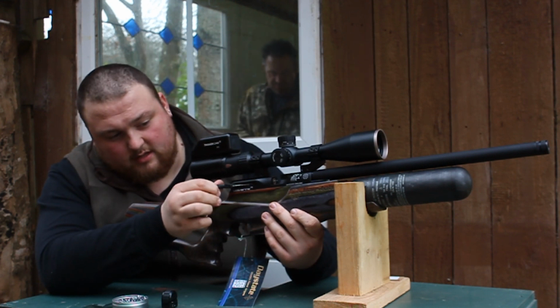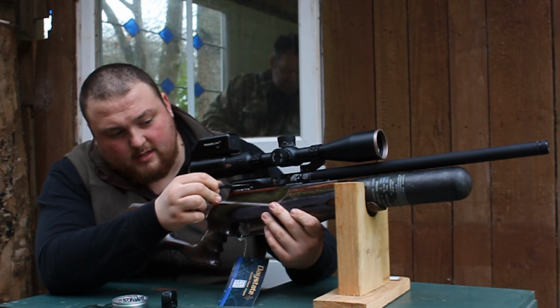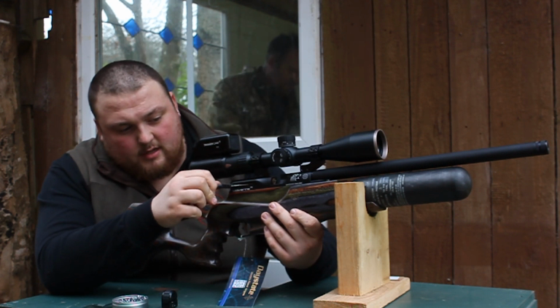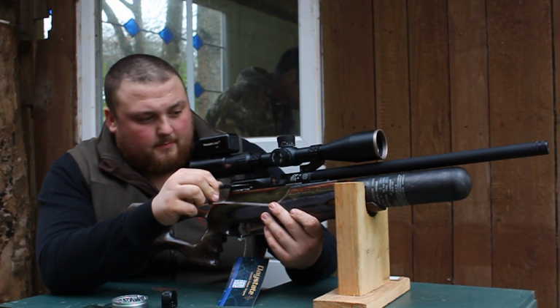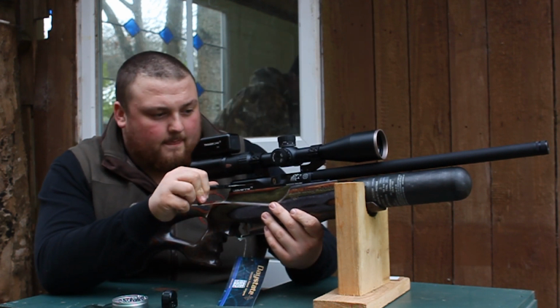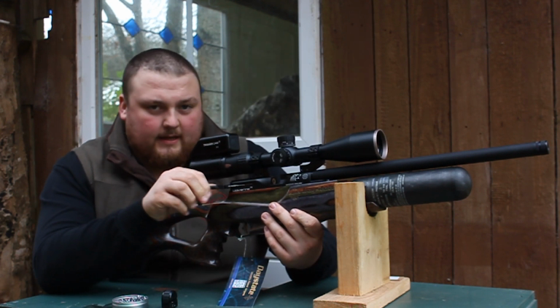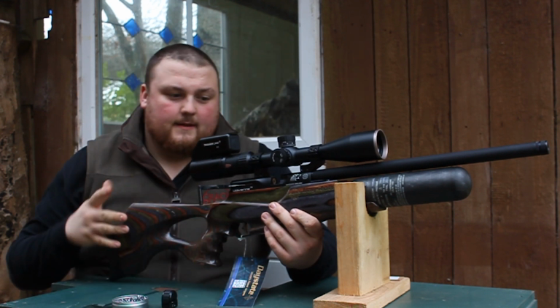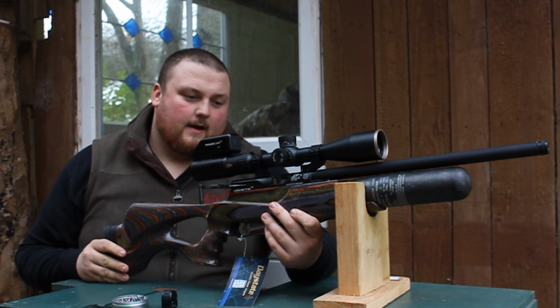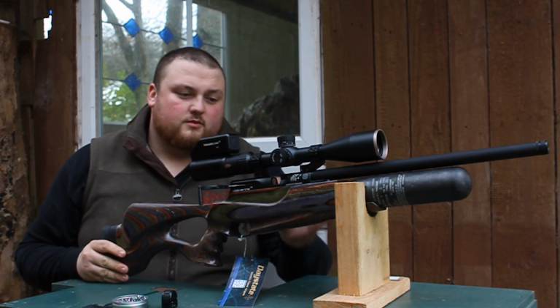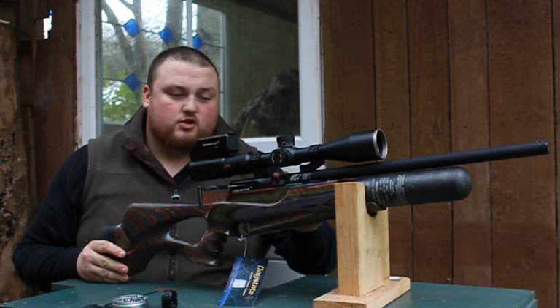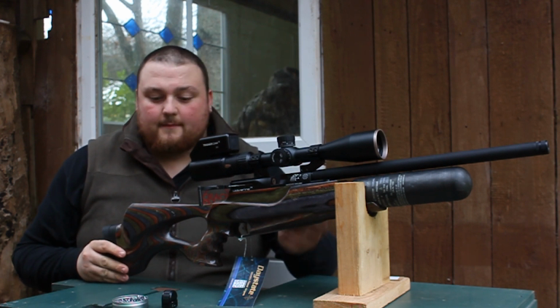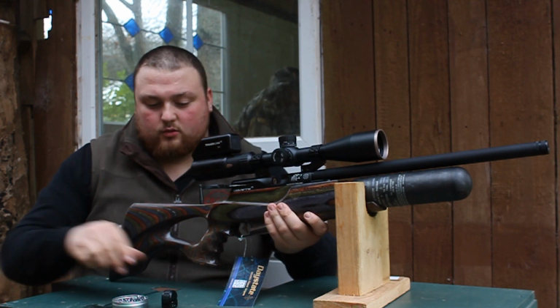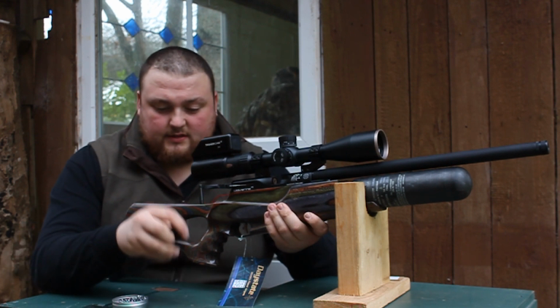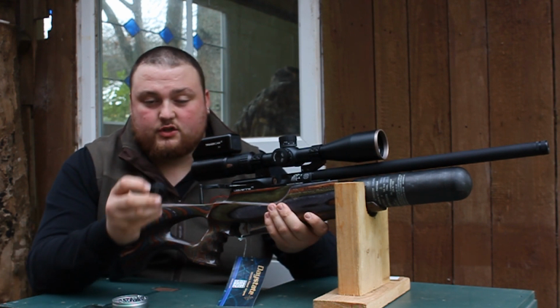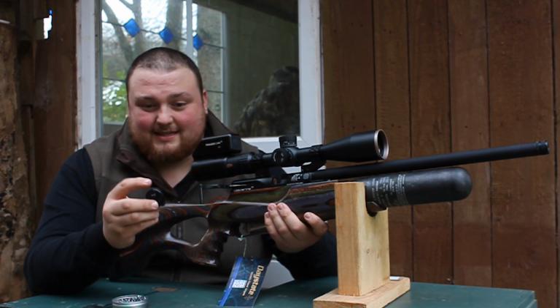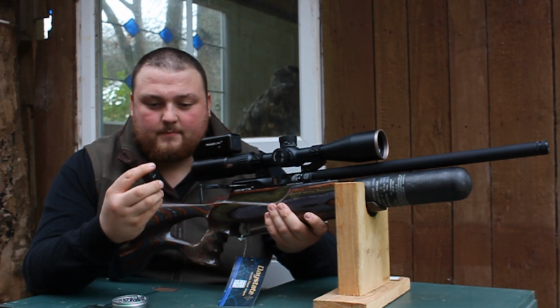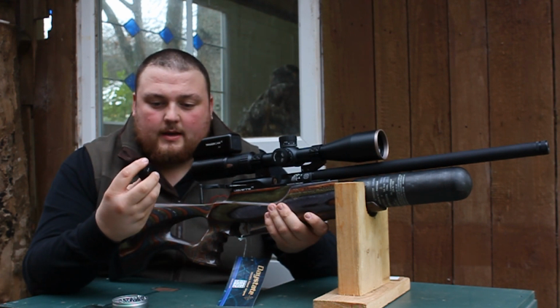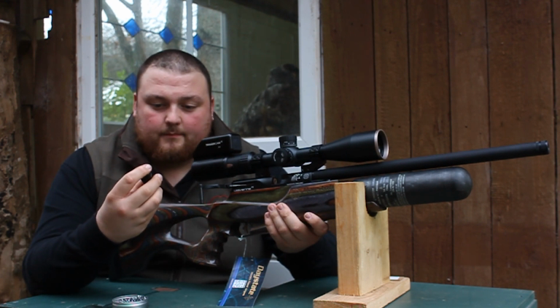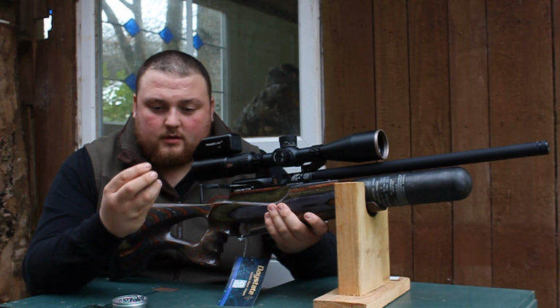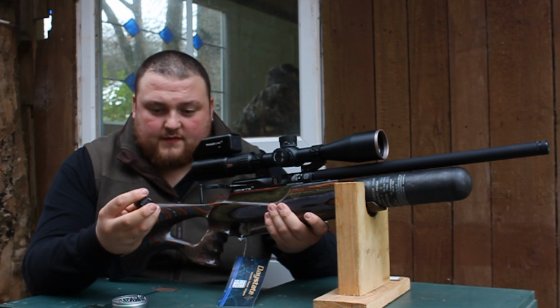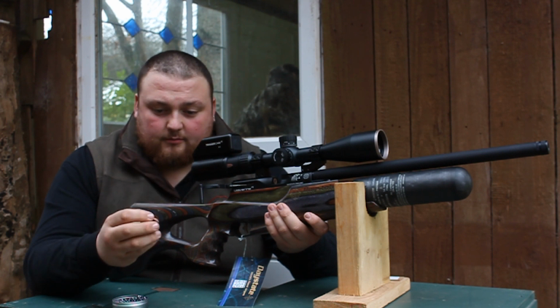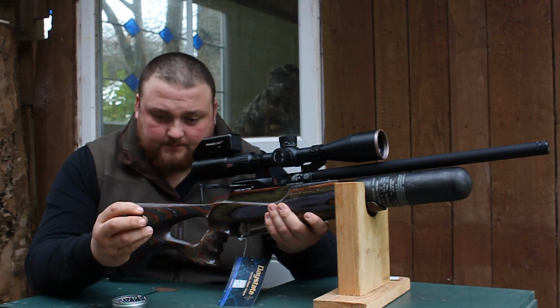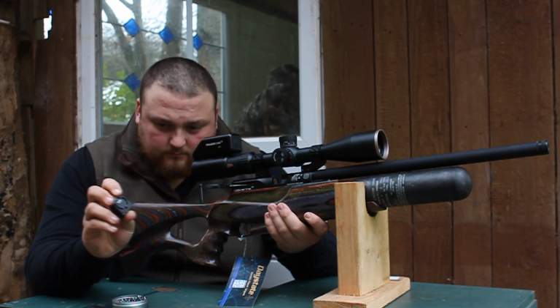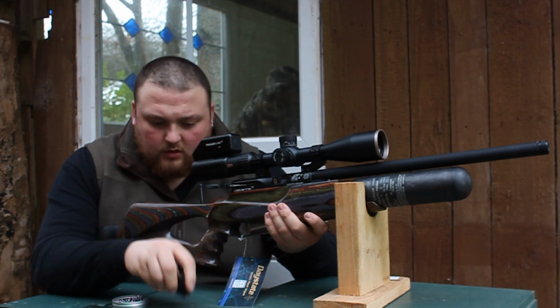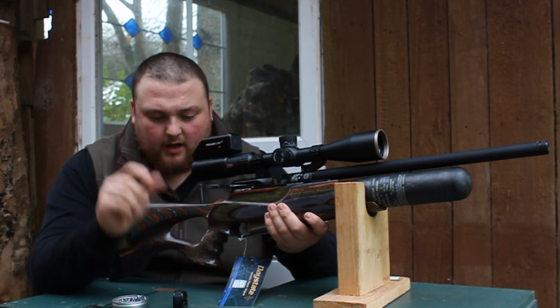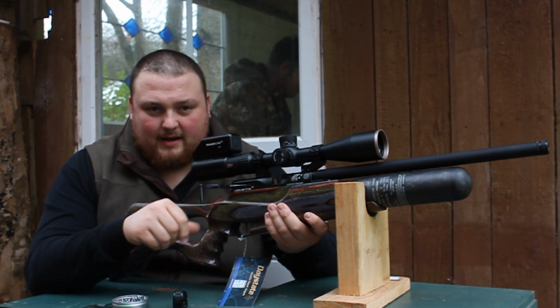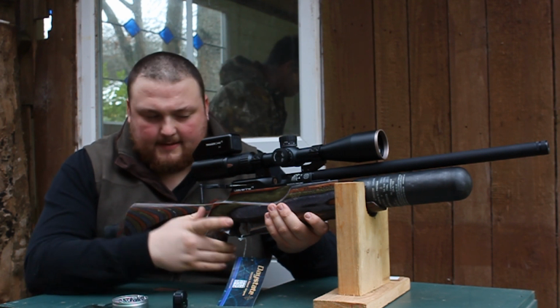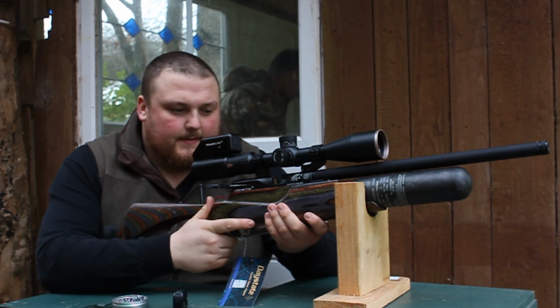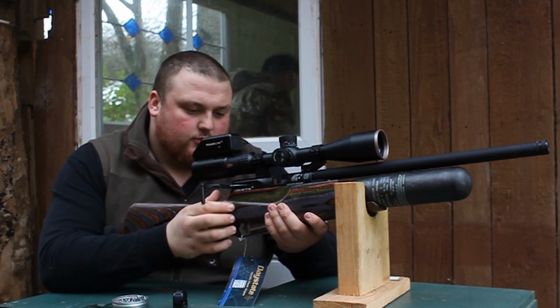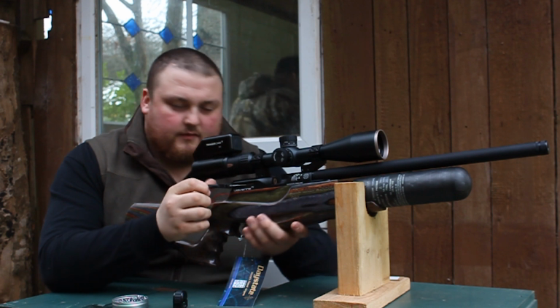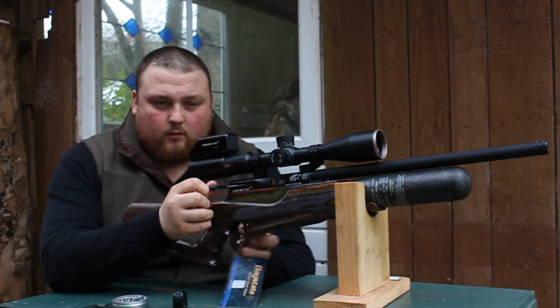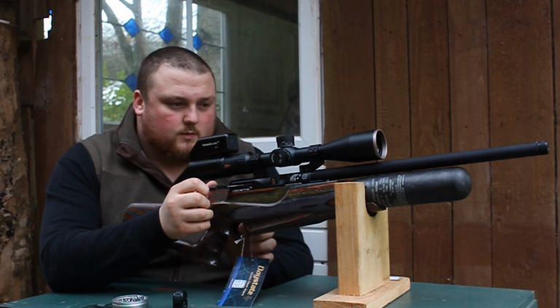It comes with a side lever, a single shot tray, and a 13-shot magazine. The magazine flips down, you wind it up and pop your pellets in — I'll try and do a video on that one day as well.